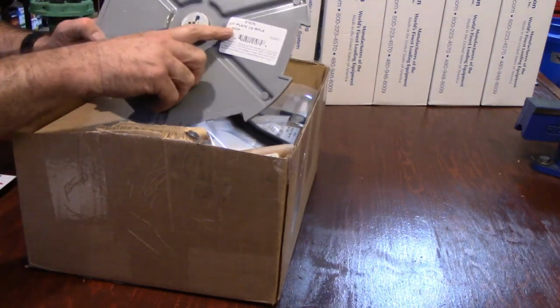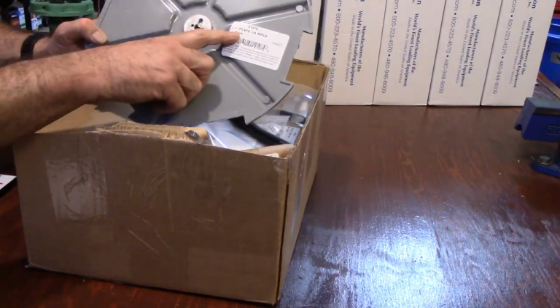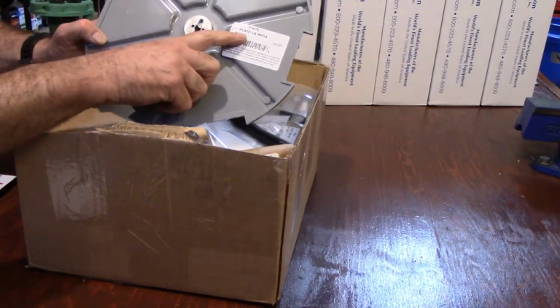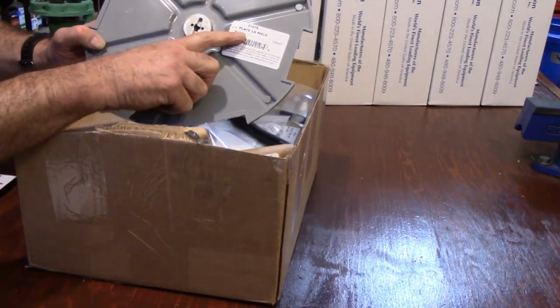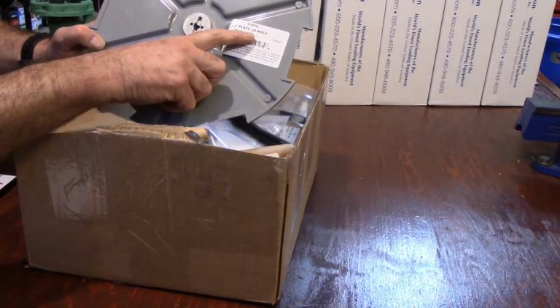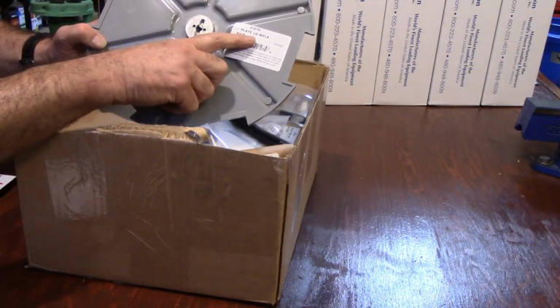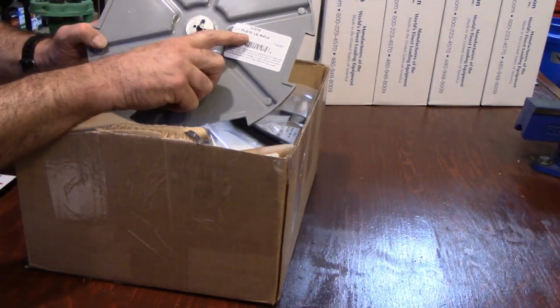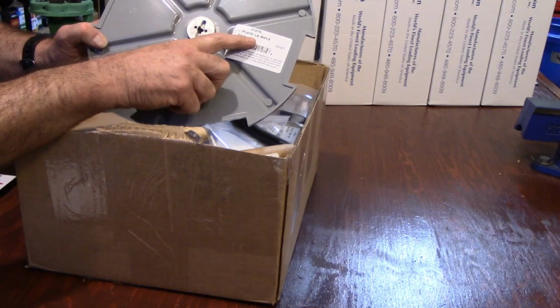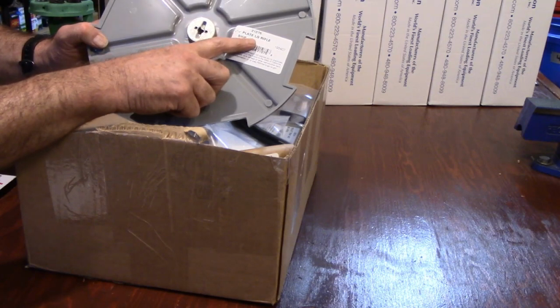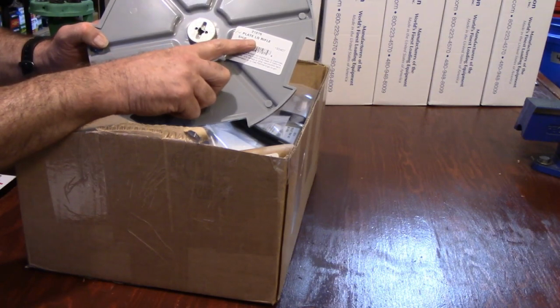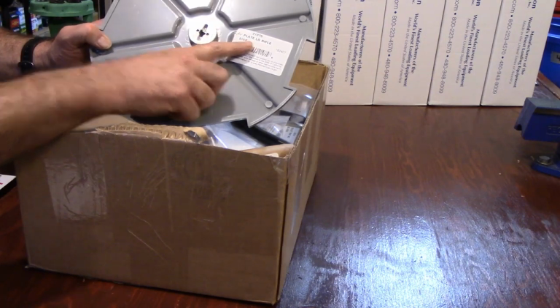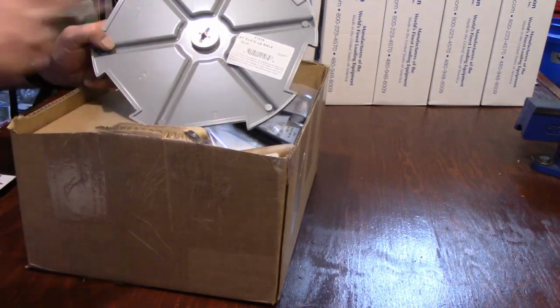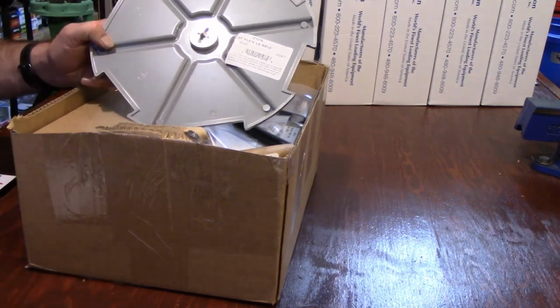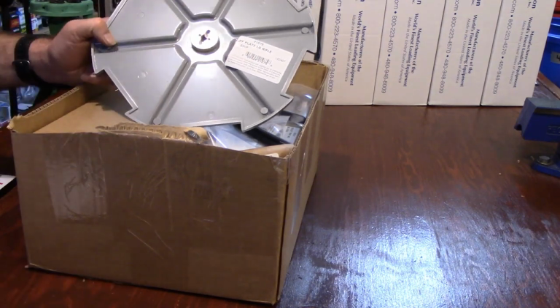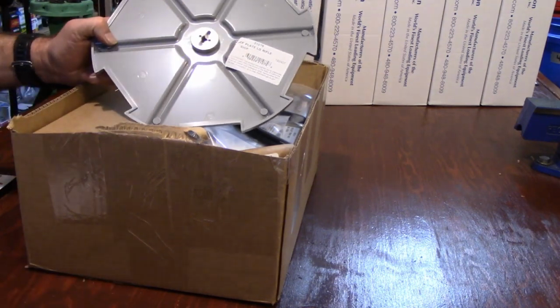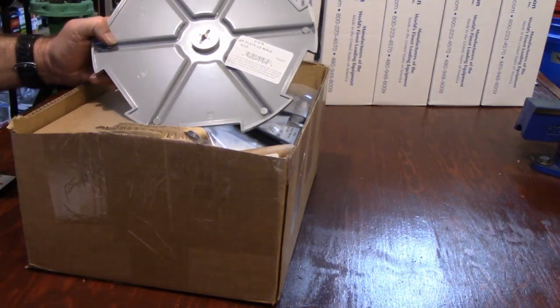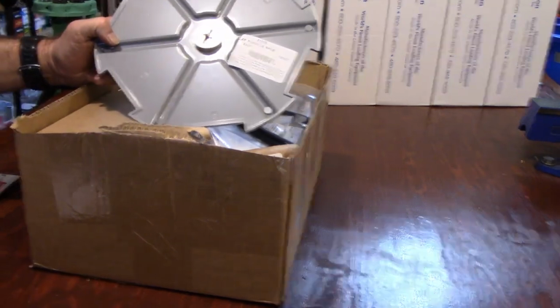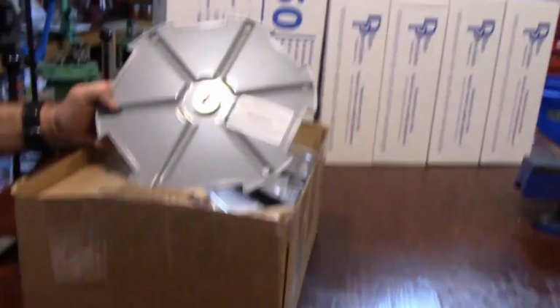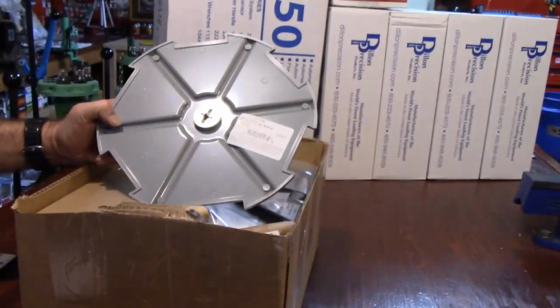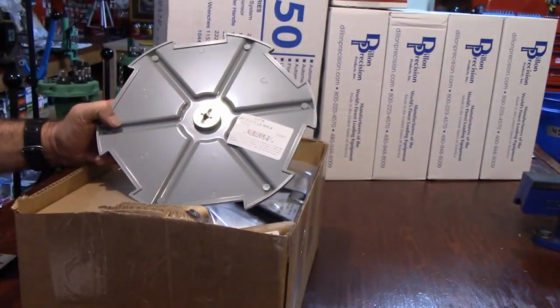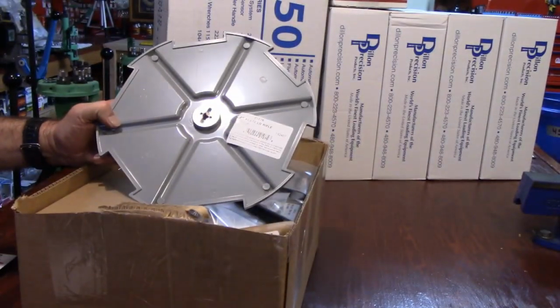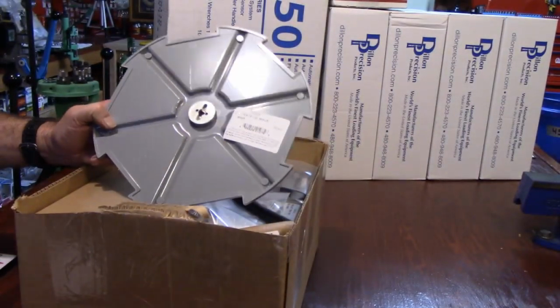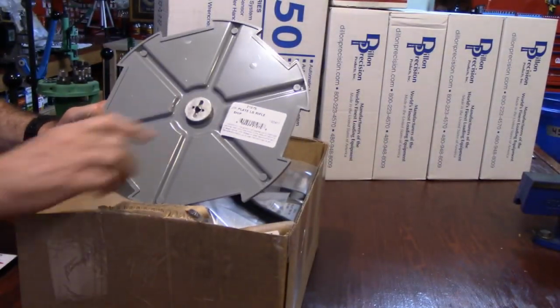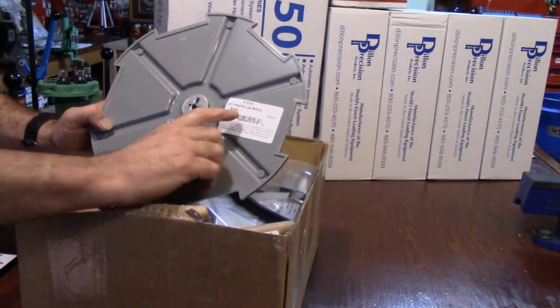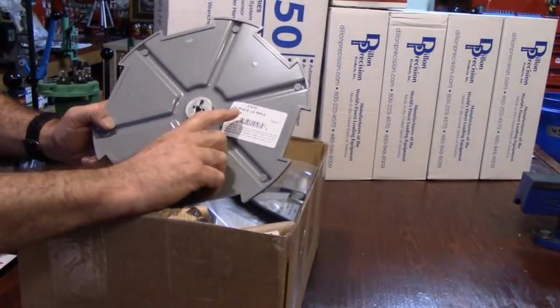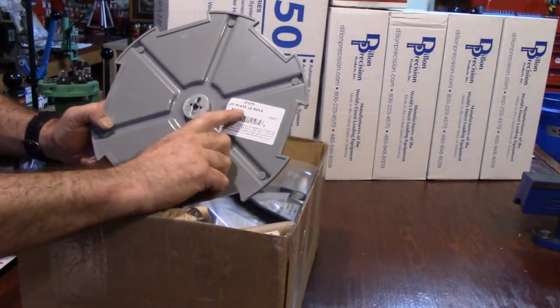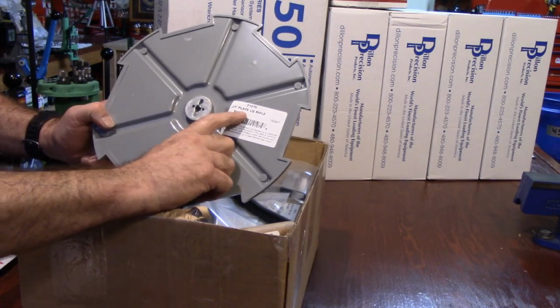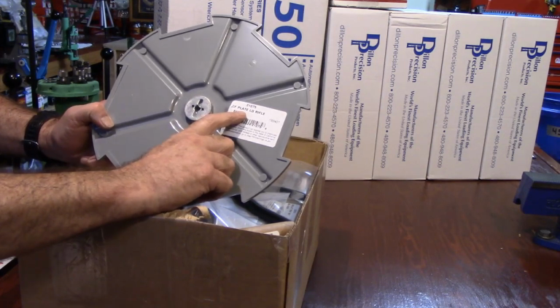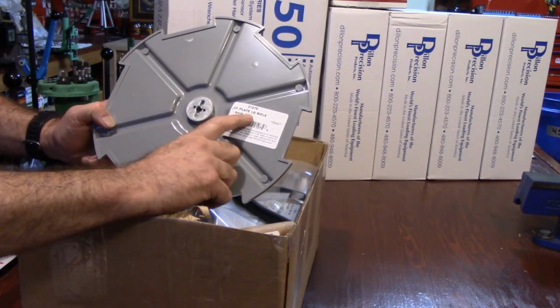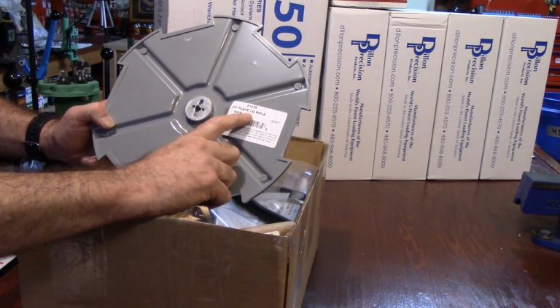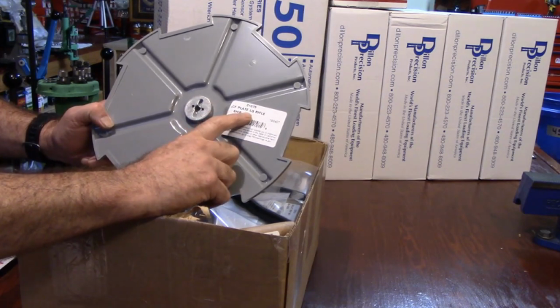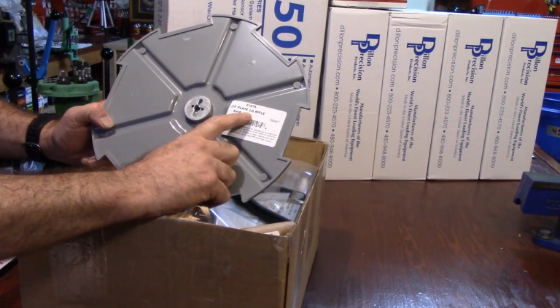This is our plate — let me get this up here. This is our plate for our large rifle.